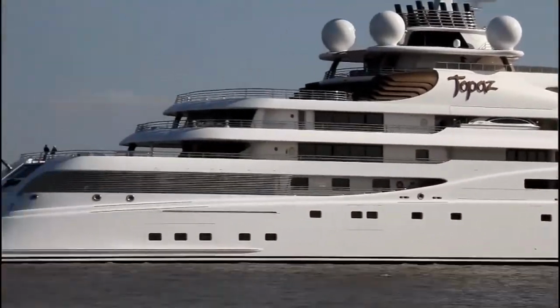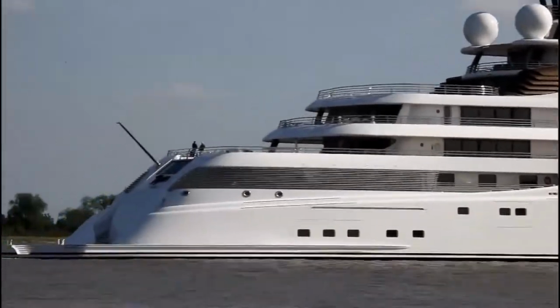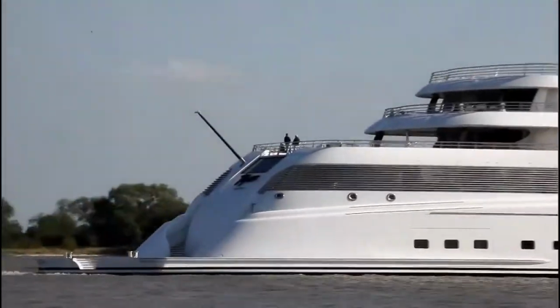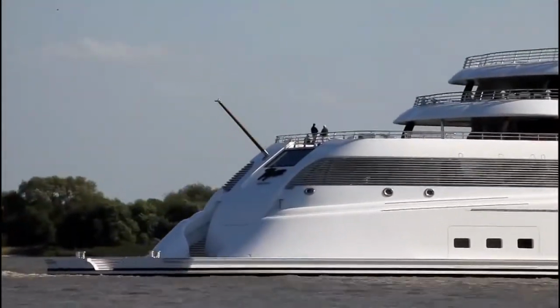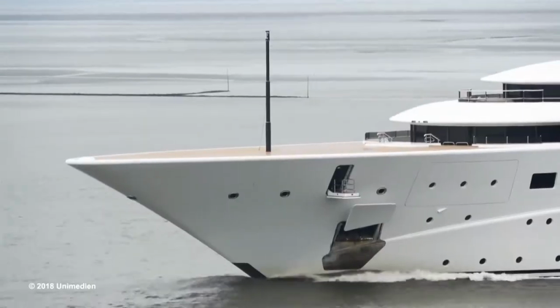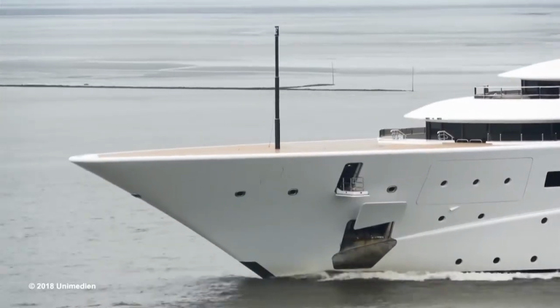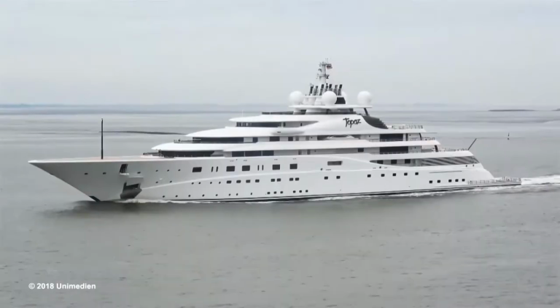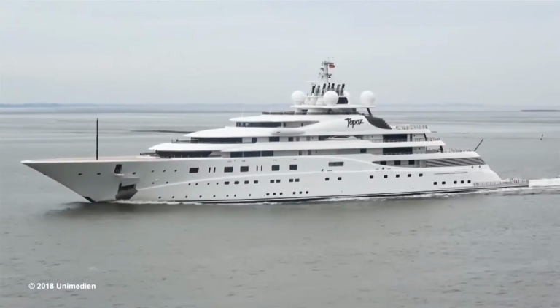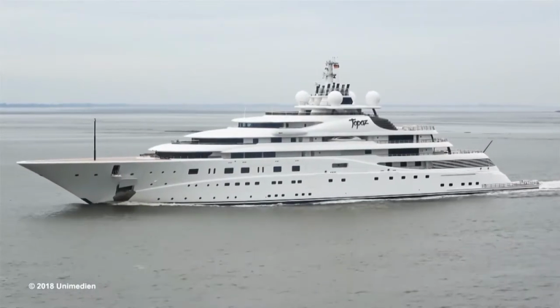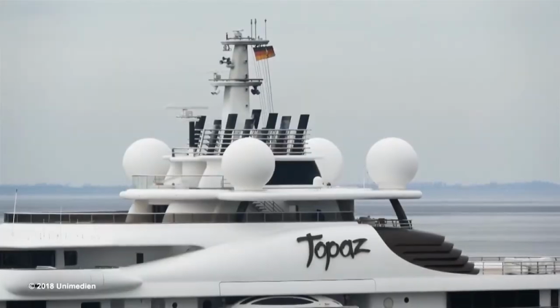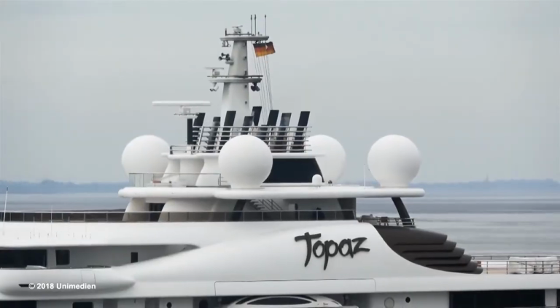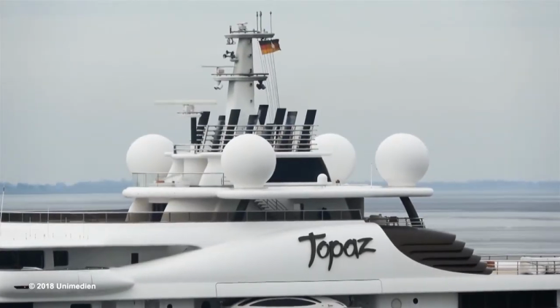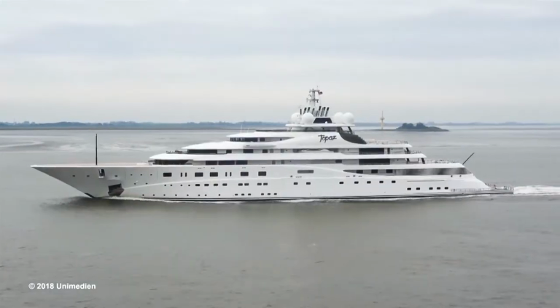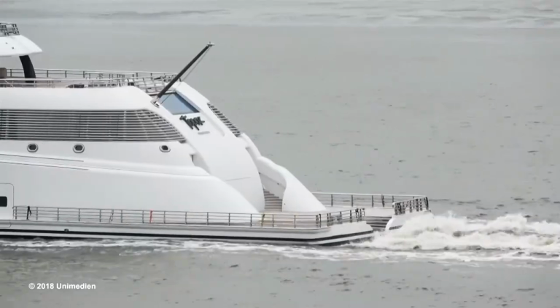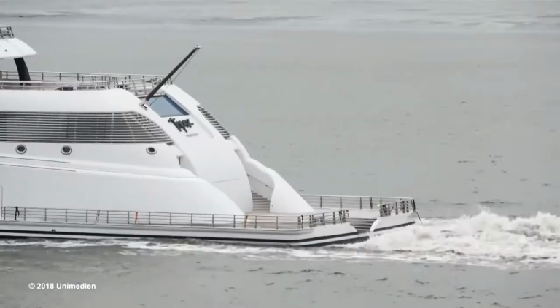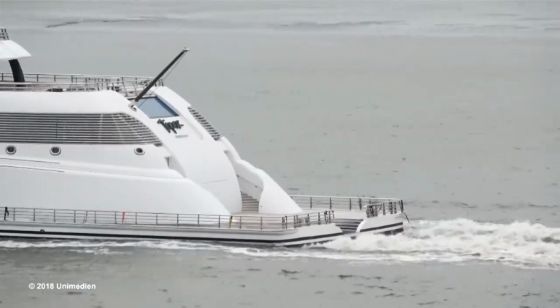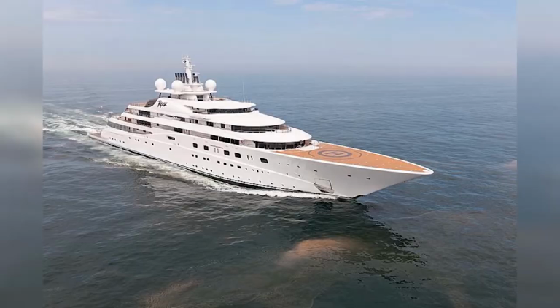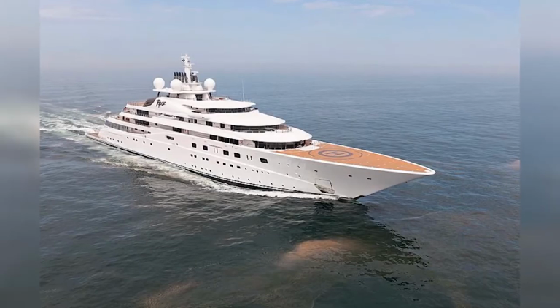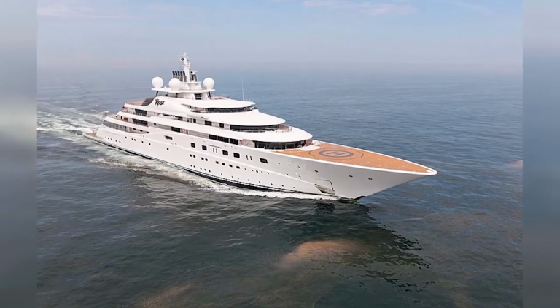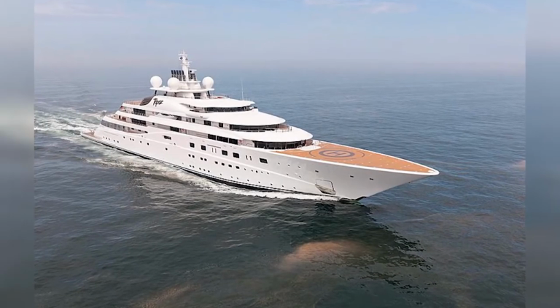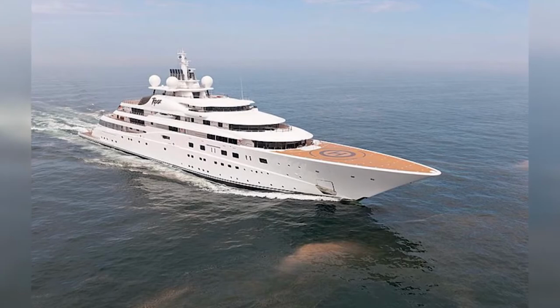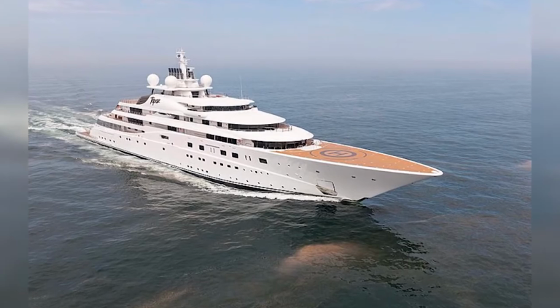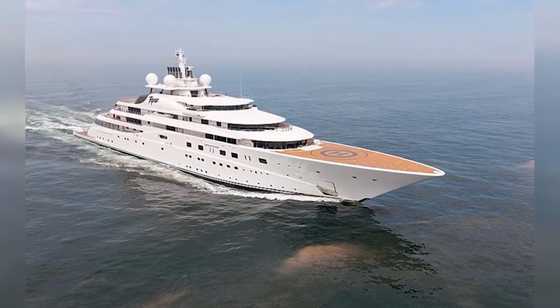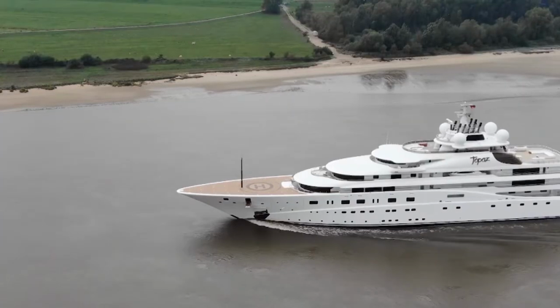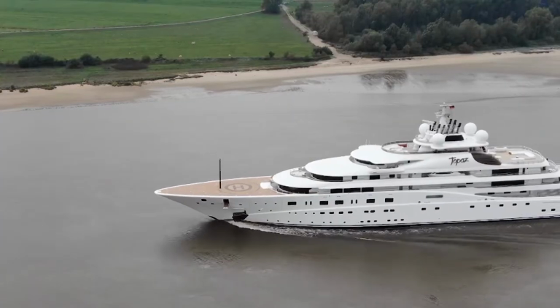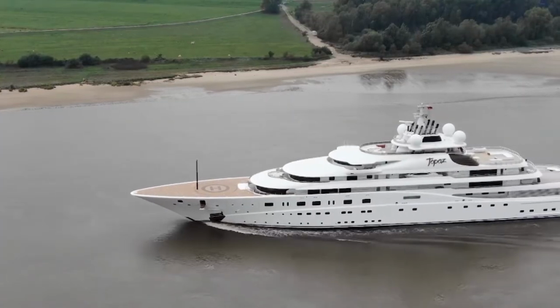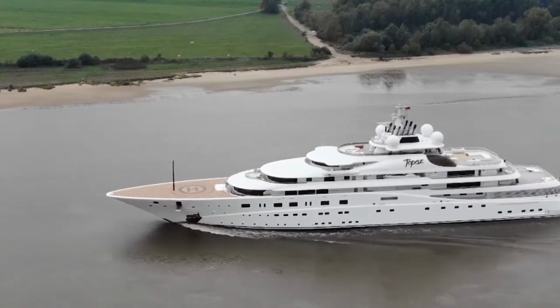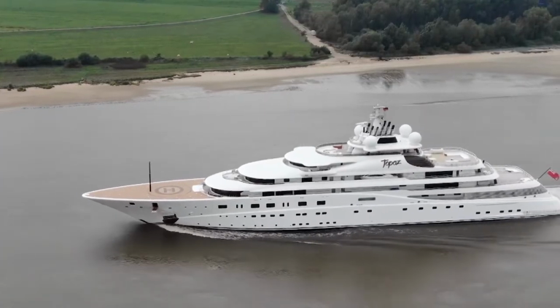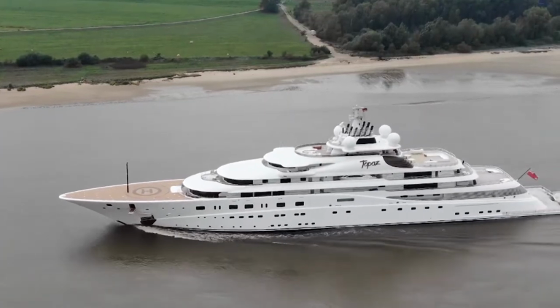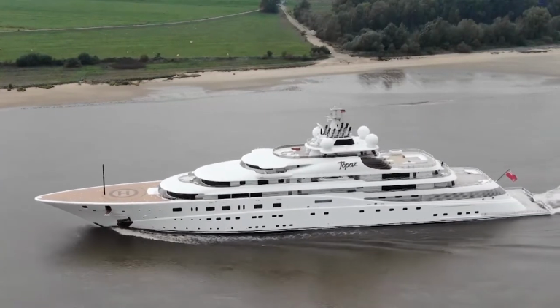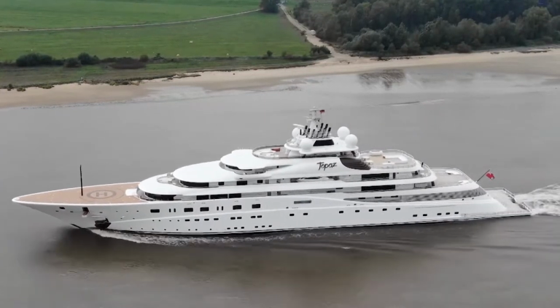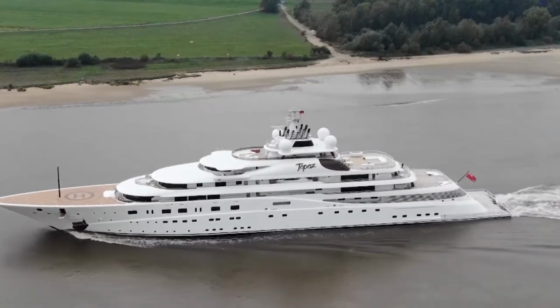The yacht's interior is designed by Terence Disdale Design — truly a noble creature with all the attributes of luxury class. It features eight decks, one of which belongs to the owner, six guest cabins, swimming pools, spa, helipad, cinema and many other amenities.